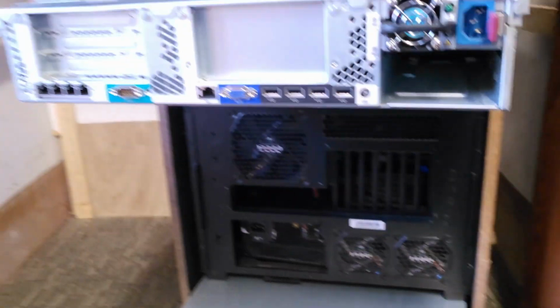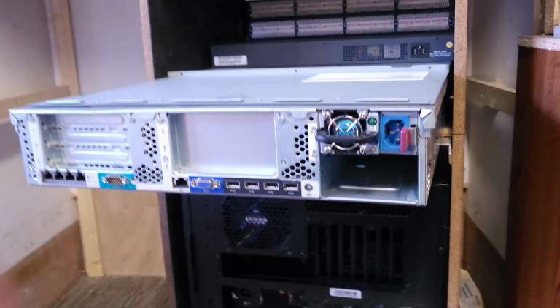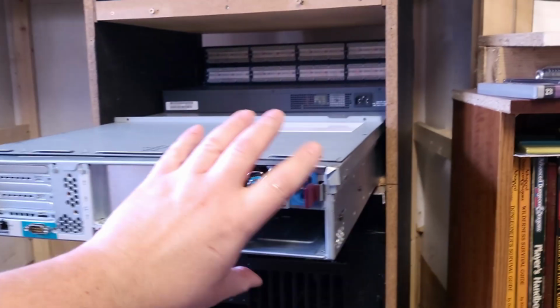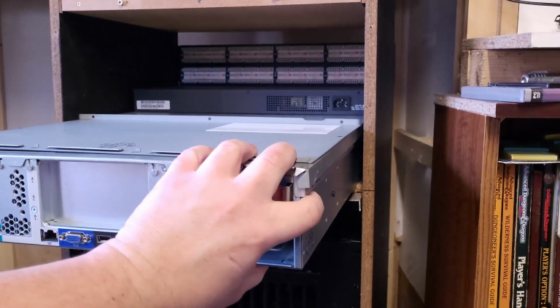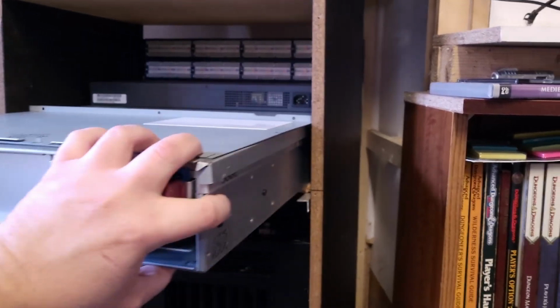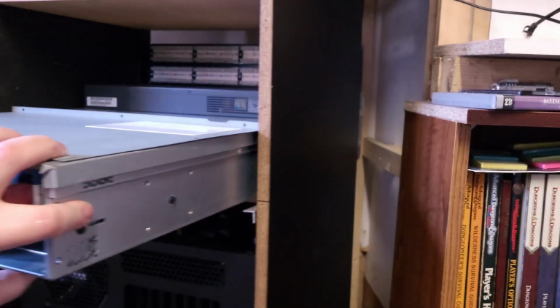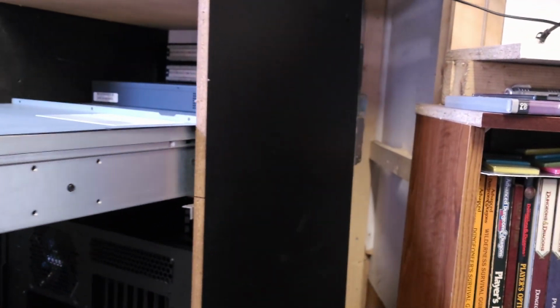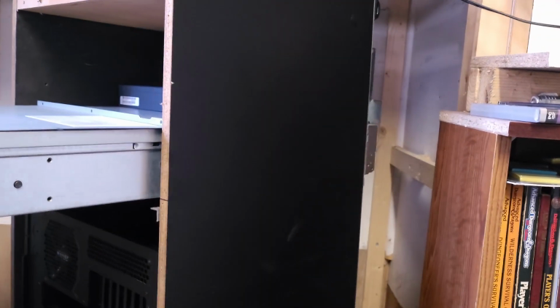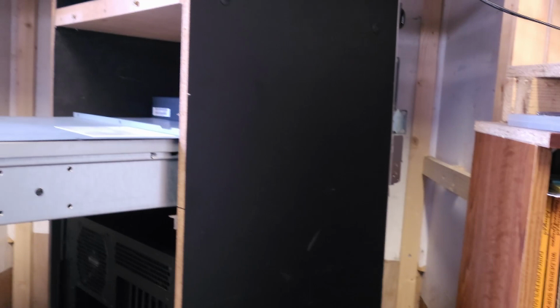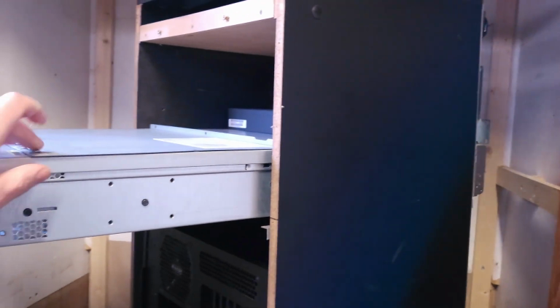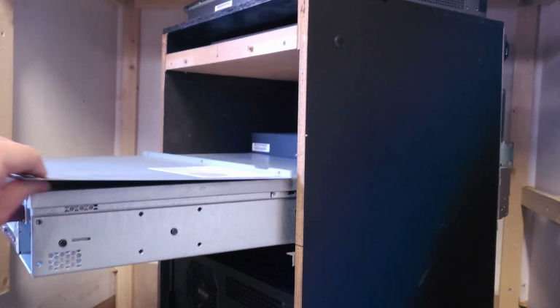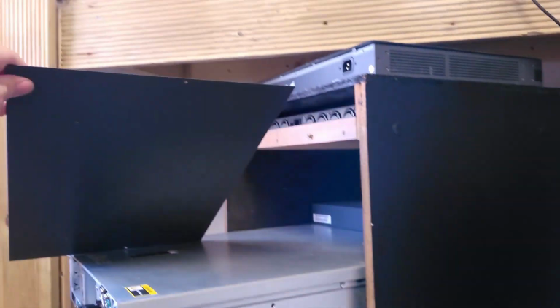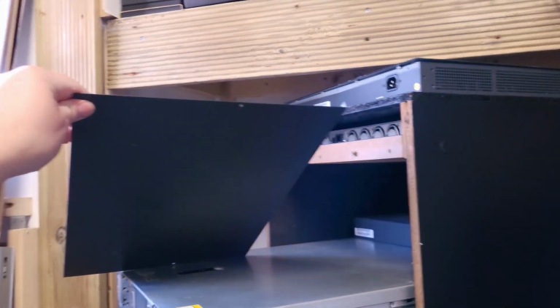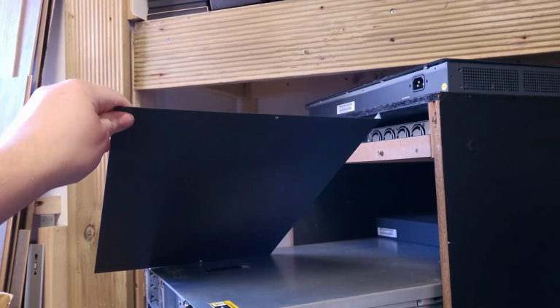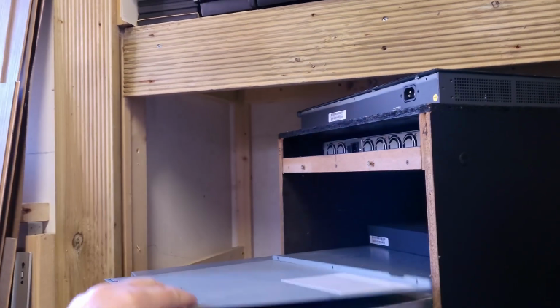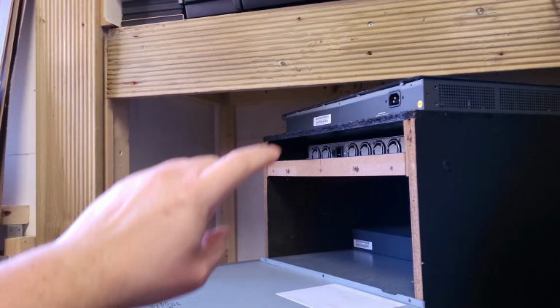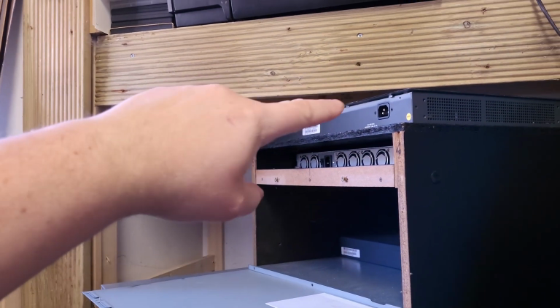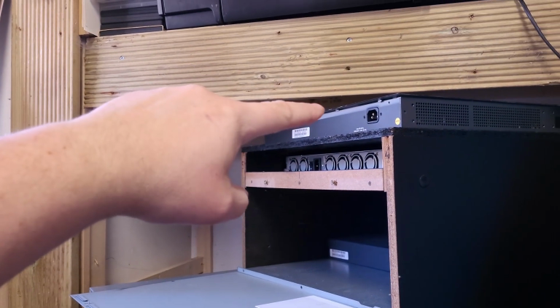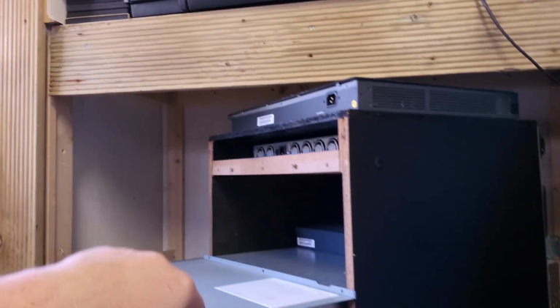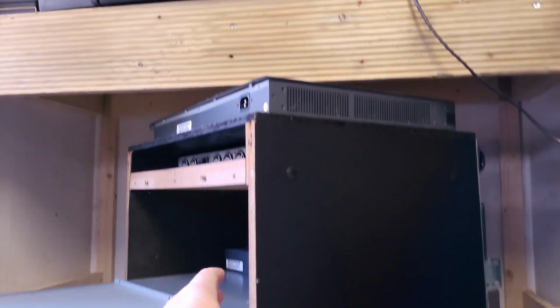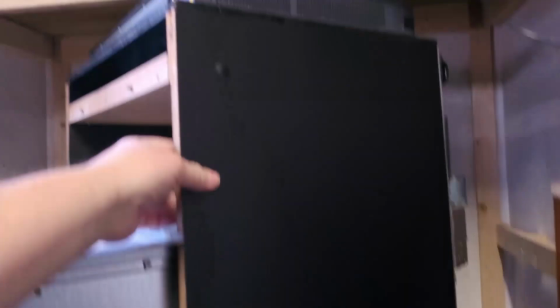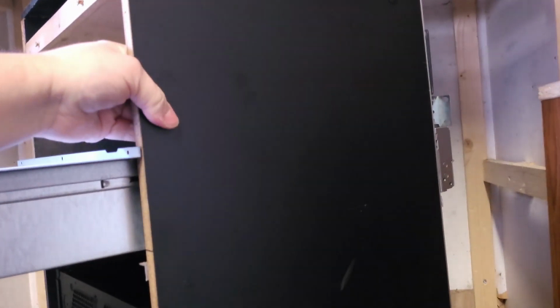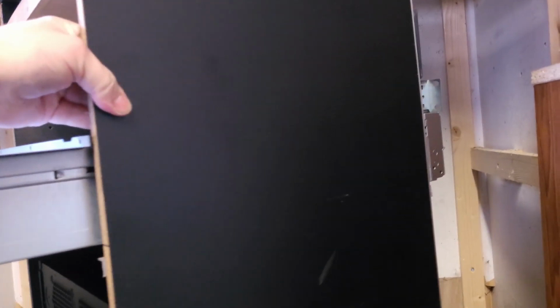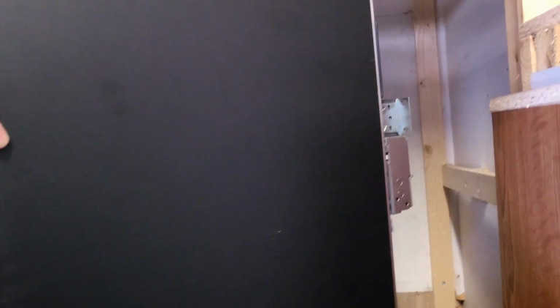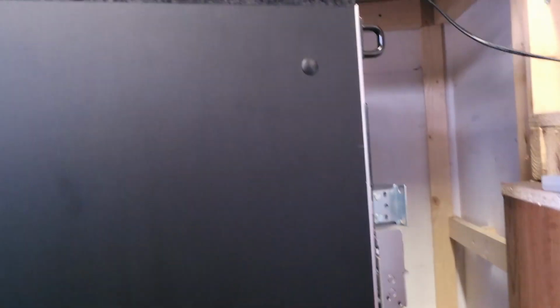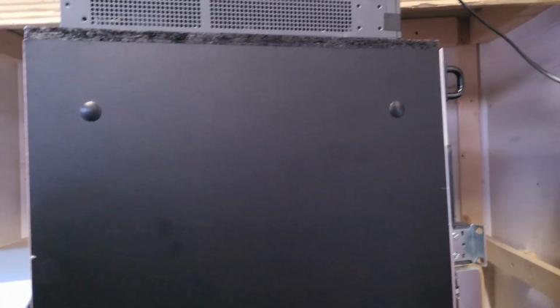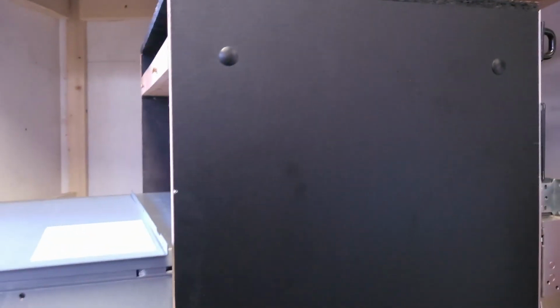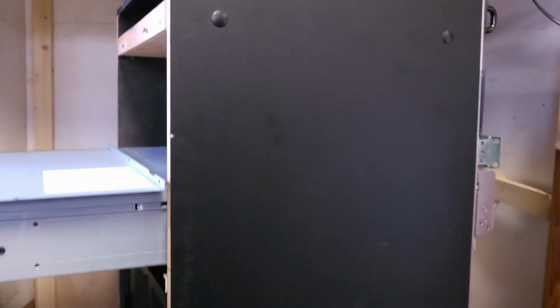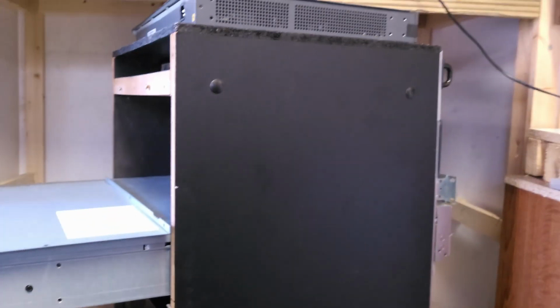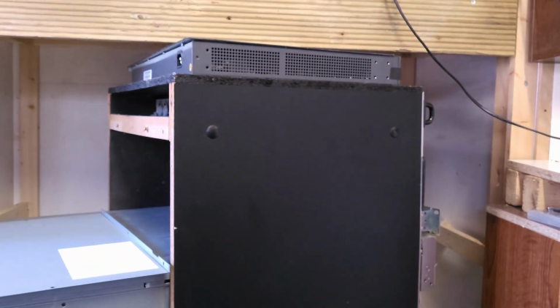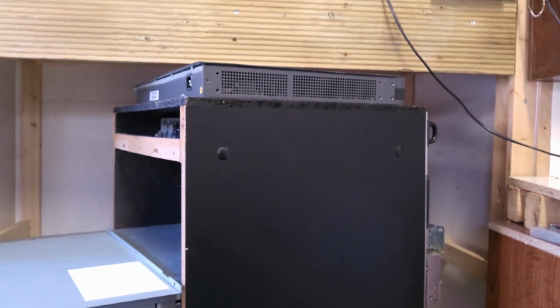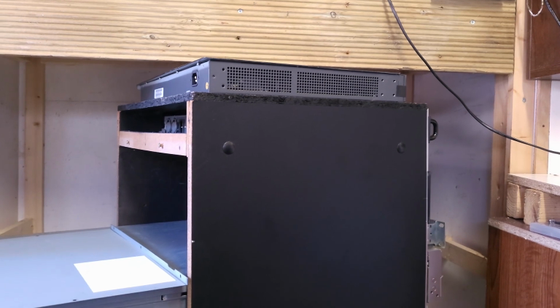It's nothing too exciting, but that's the lid to the unit up there — I used a side panel off an old computer just to make the fan adapter cover for that.